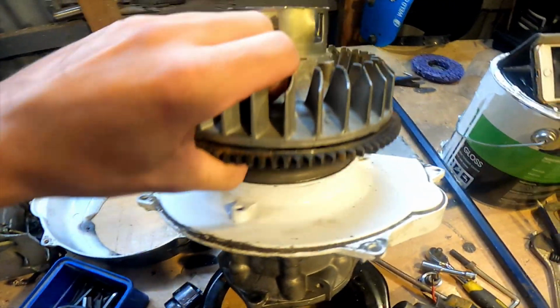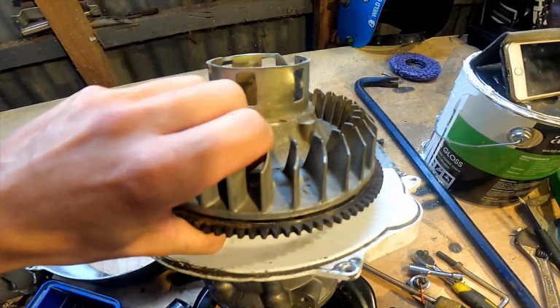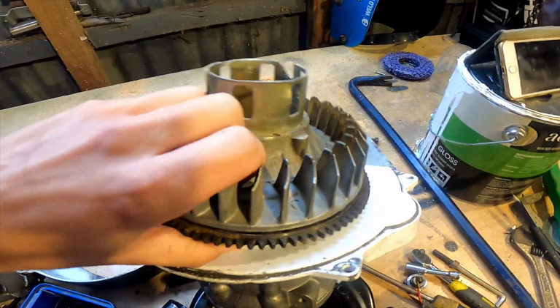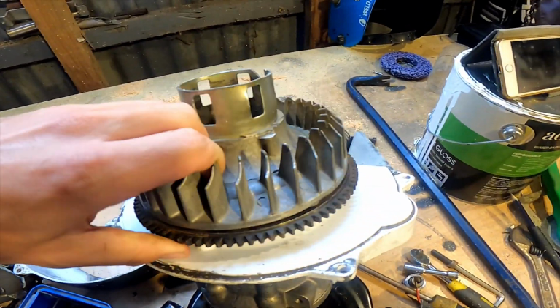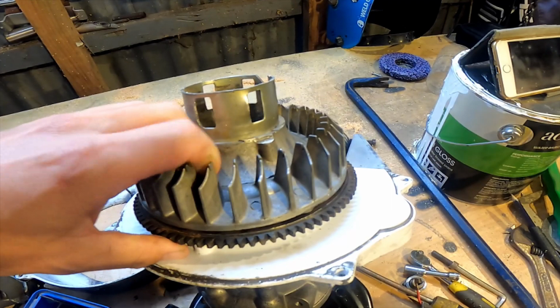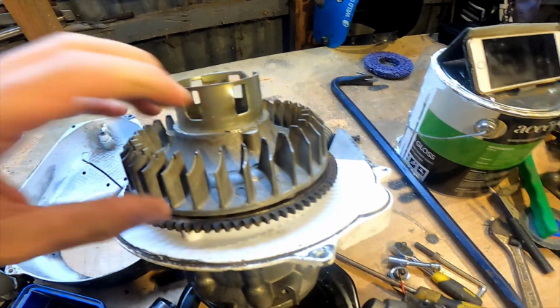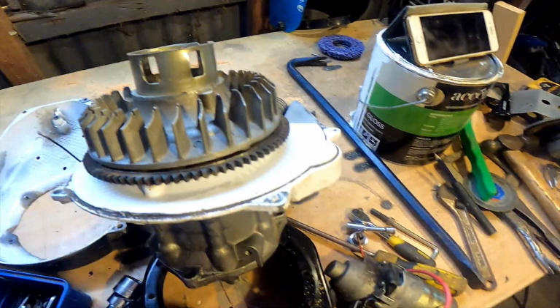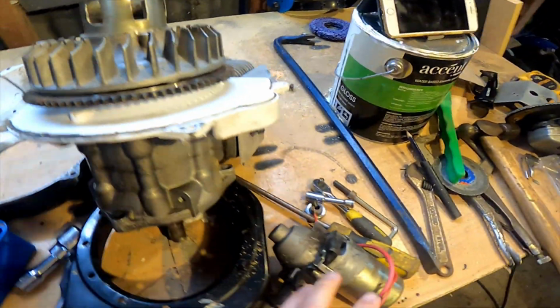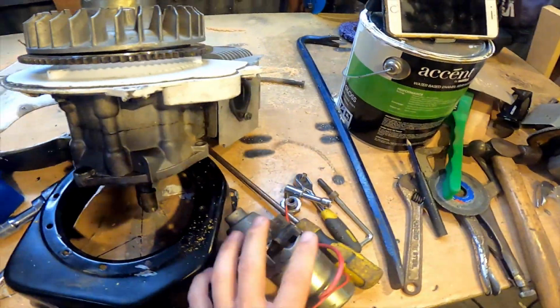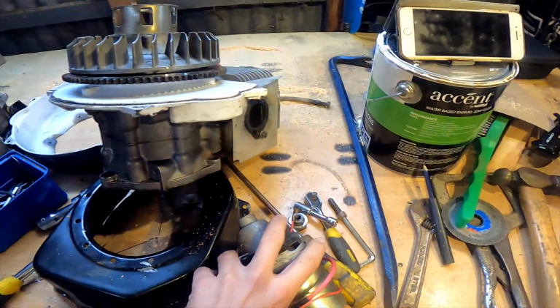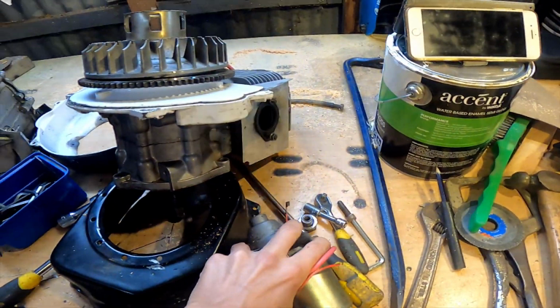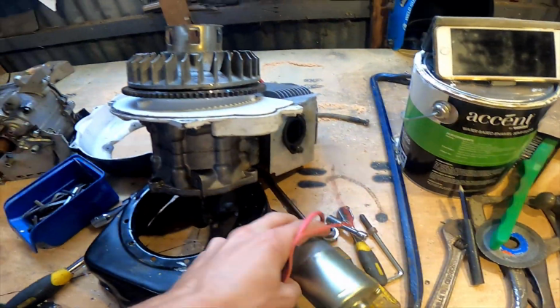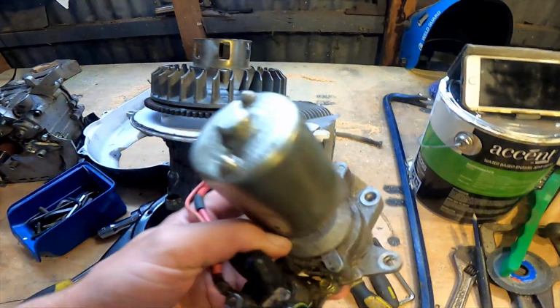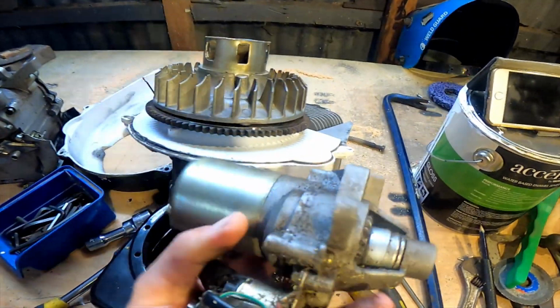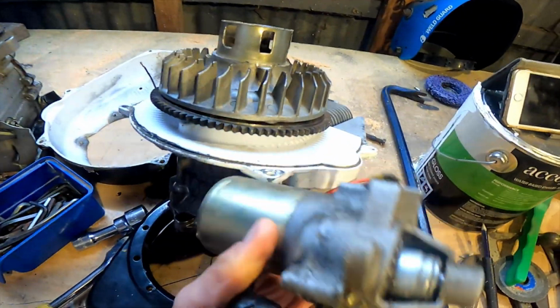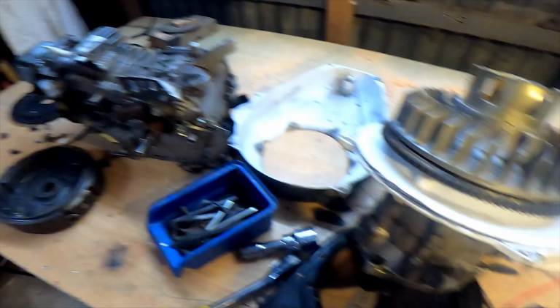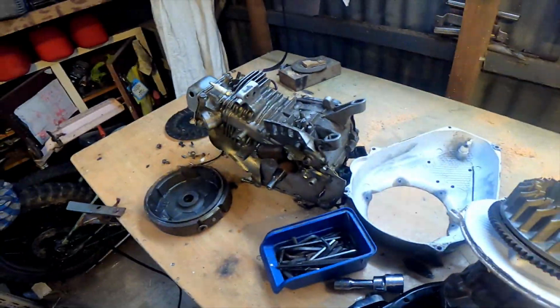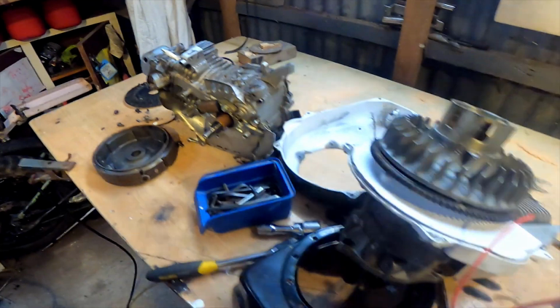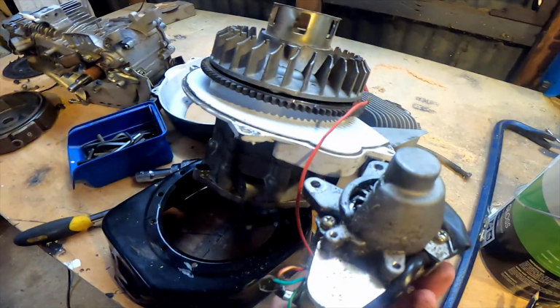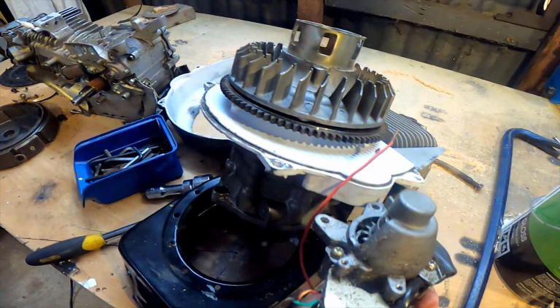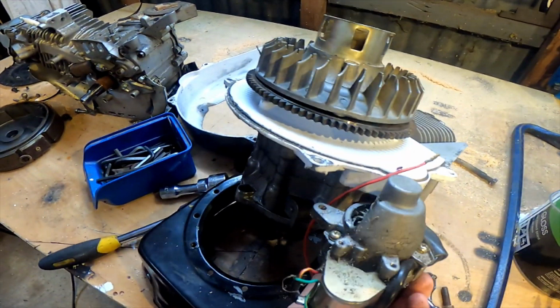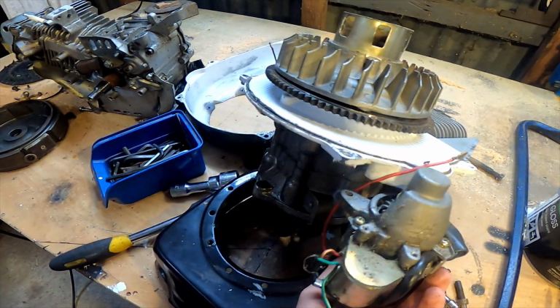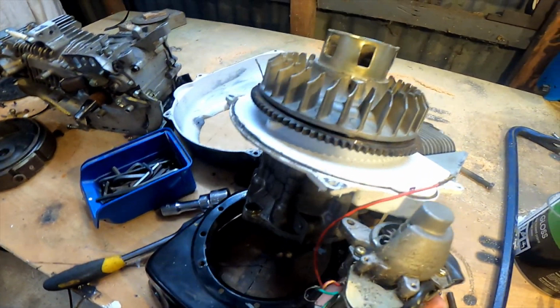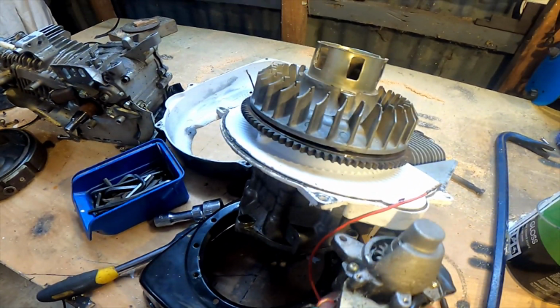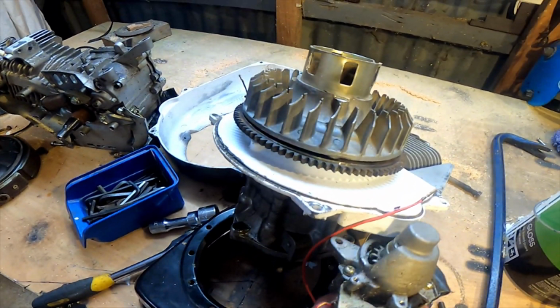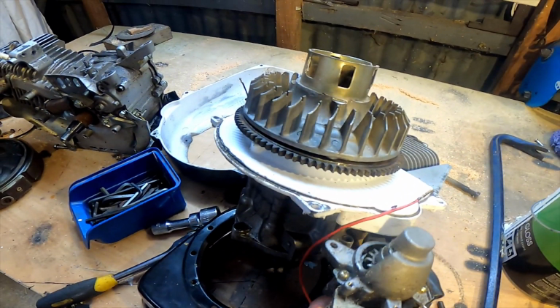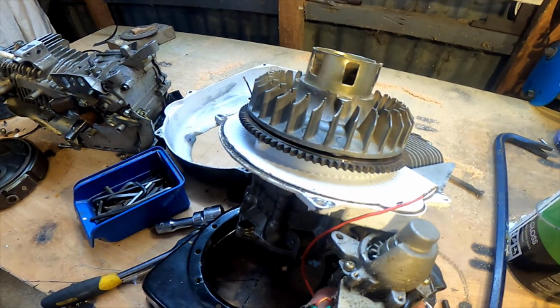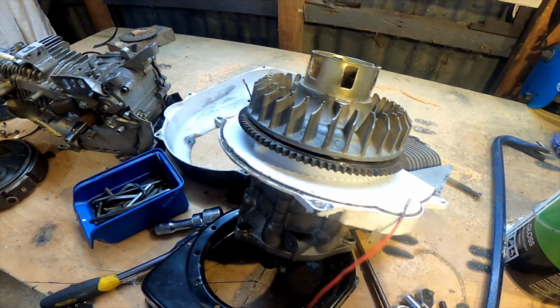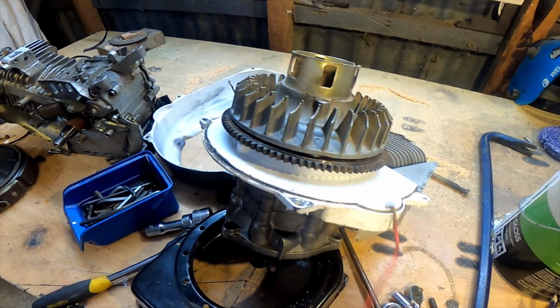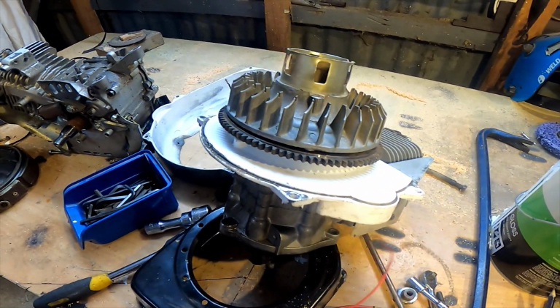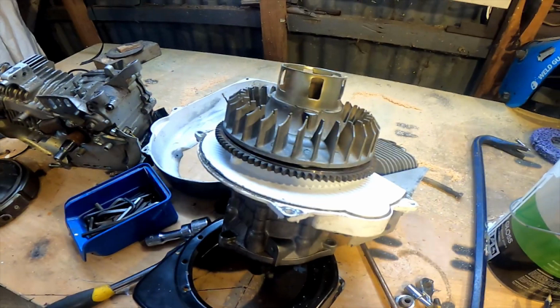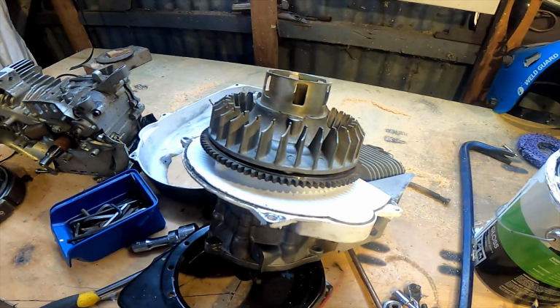It'll go on there like that. And then I also have the electric start off that motor, and I'll just make that fit in there somehow. So let's make that happen.